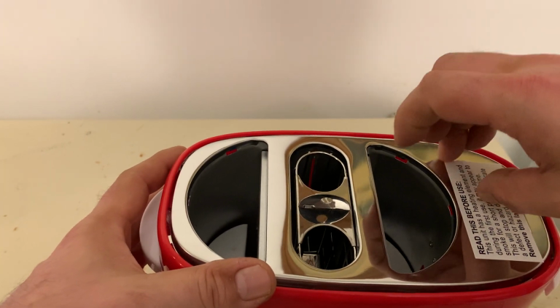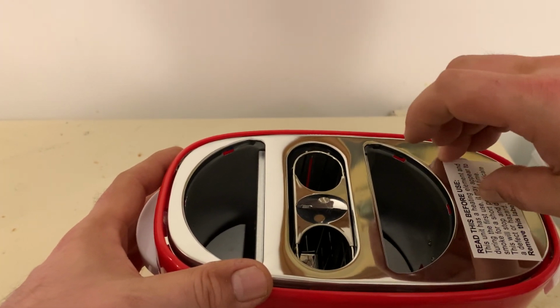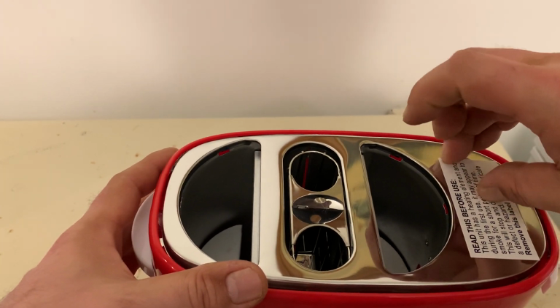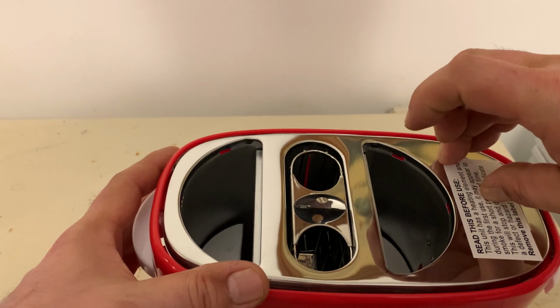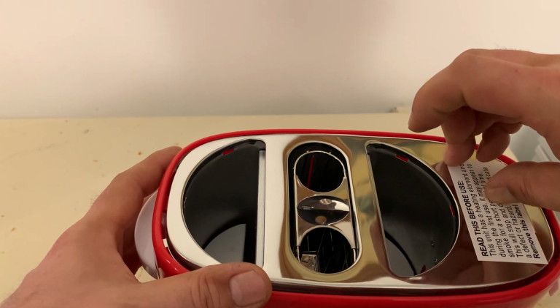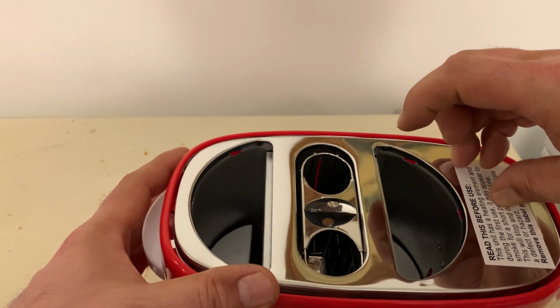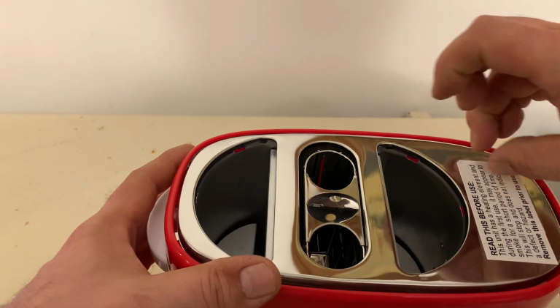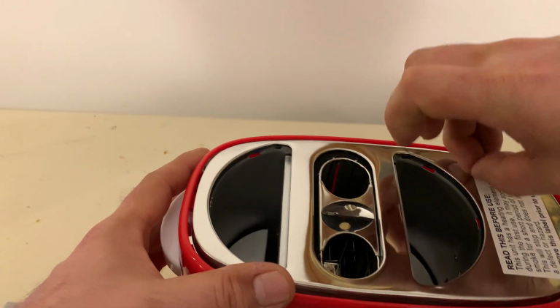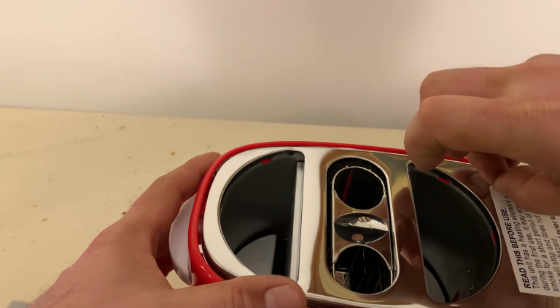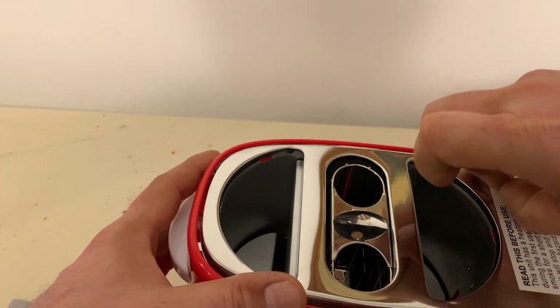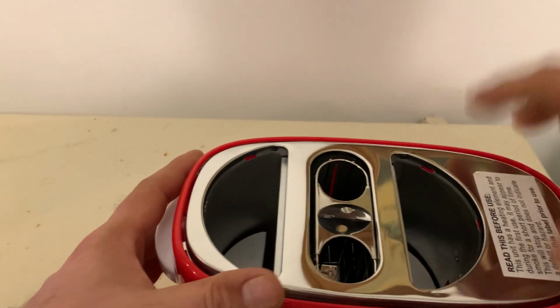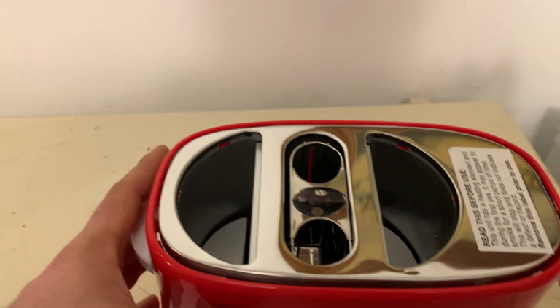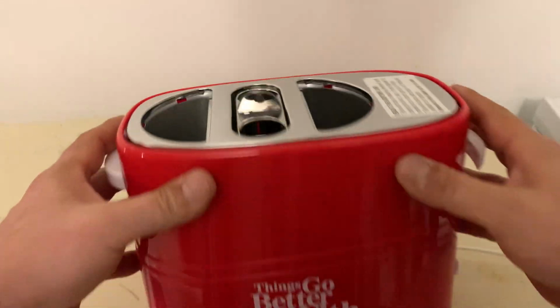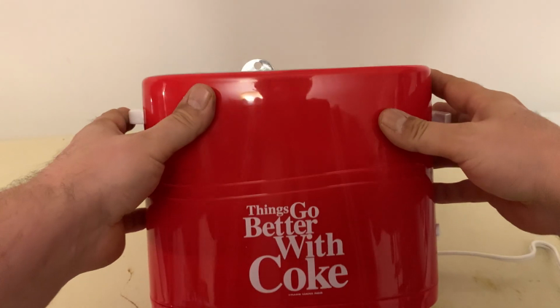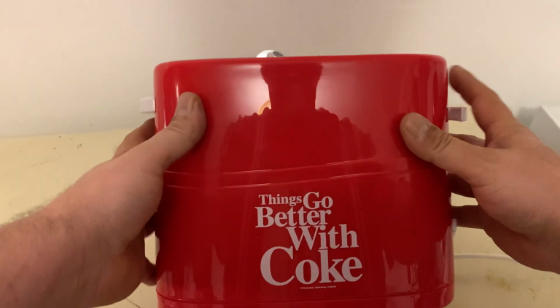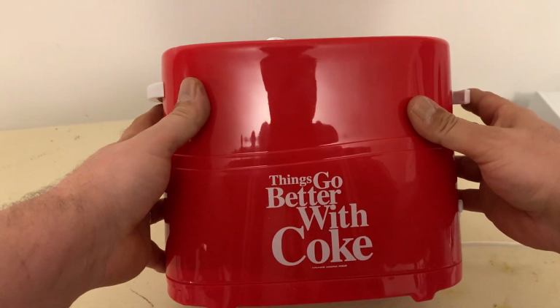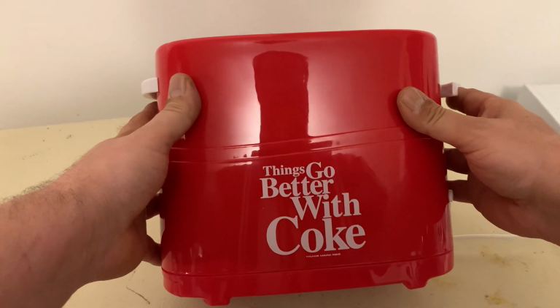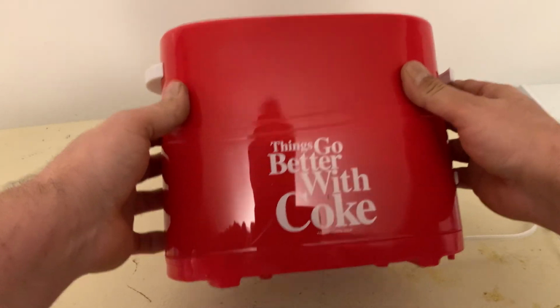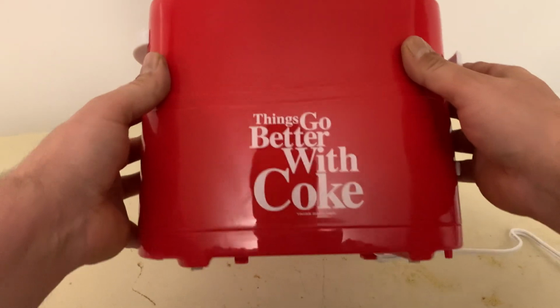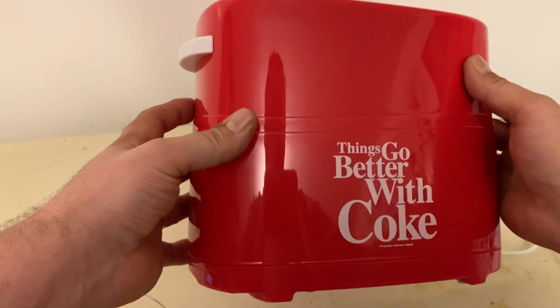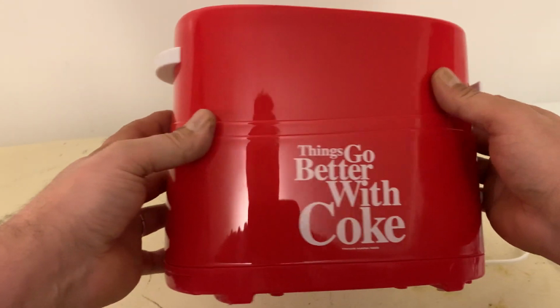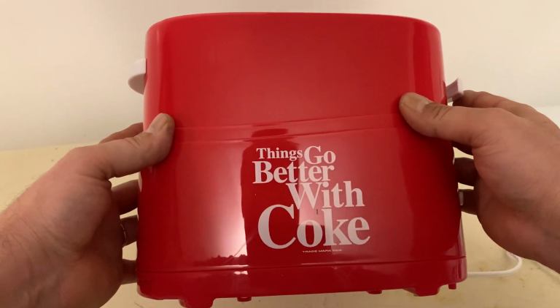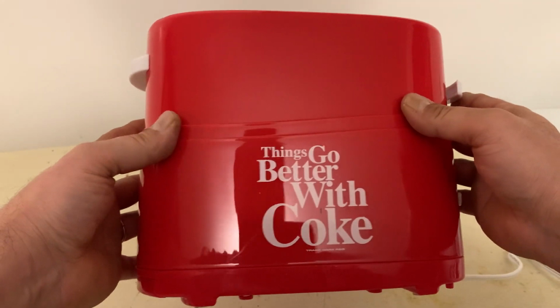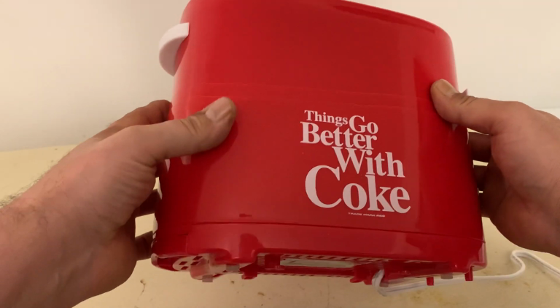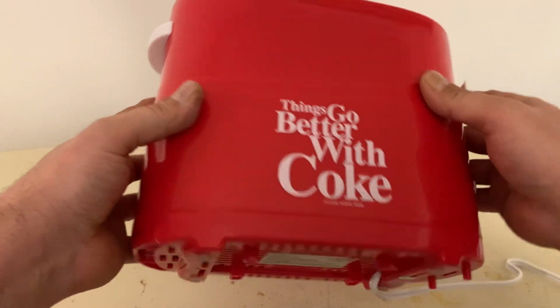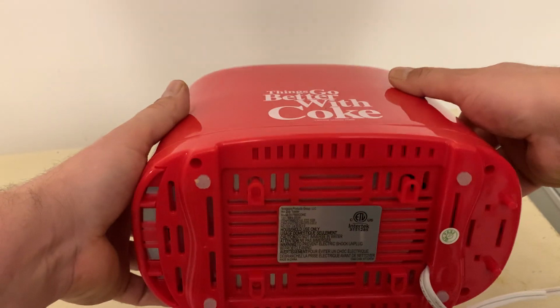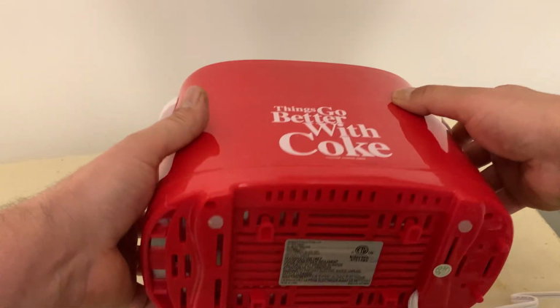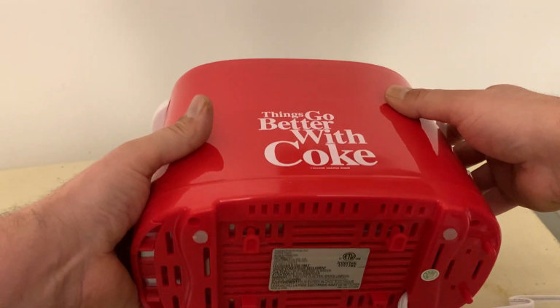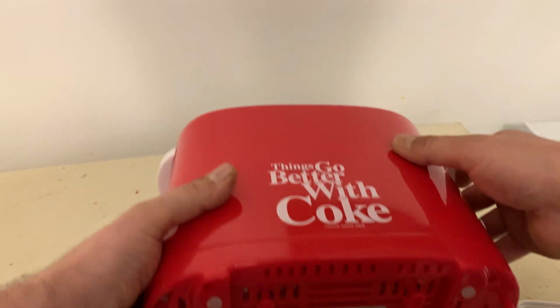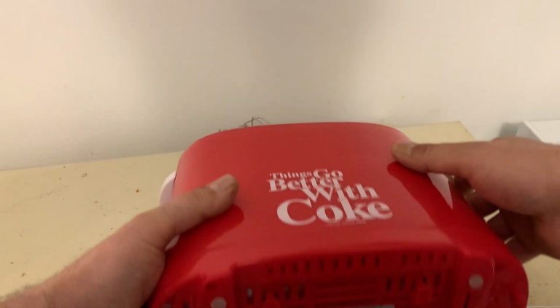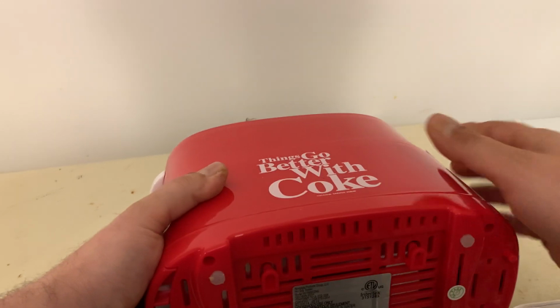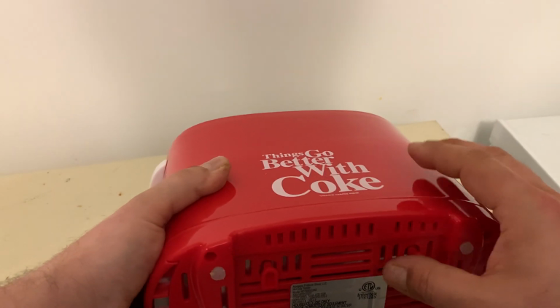We'll just take that off — oh, we'll take it off later. But anyway, this is what you get here. Things go better with Coke. Got a nice little bottom here.